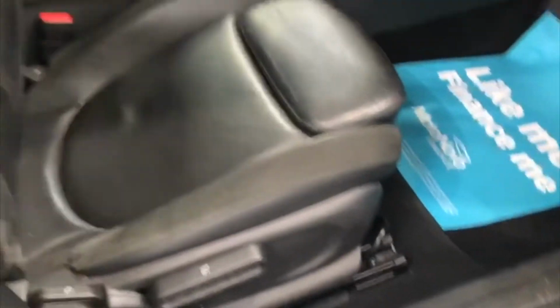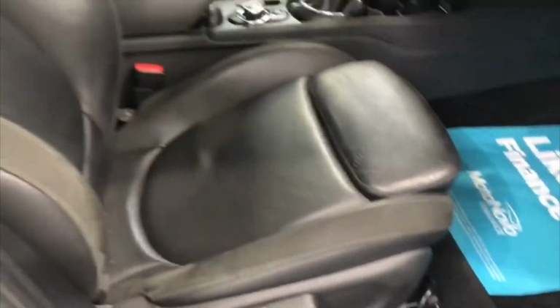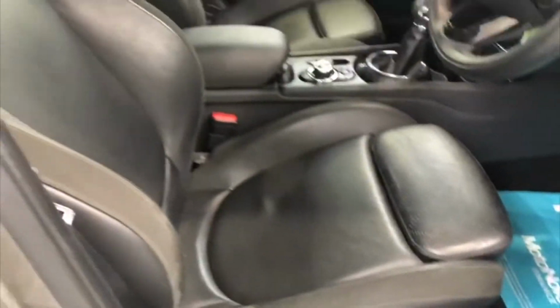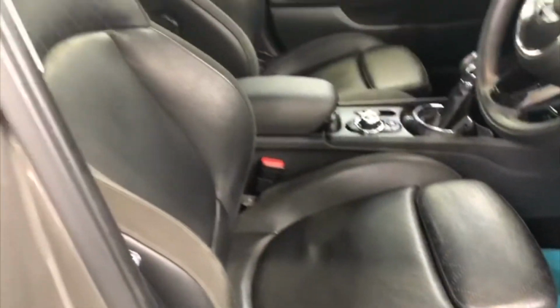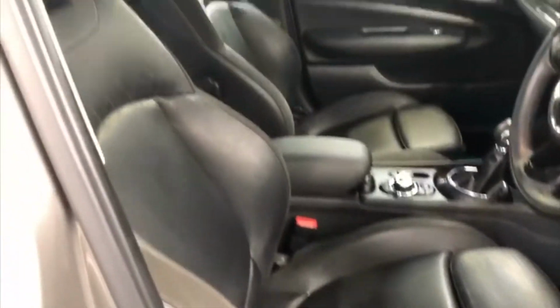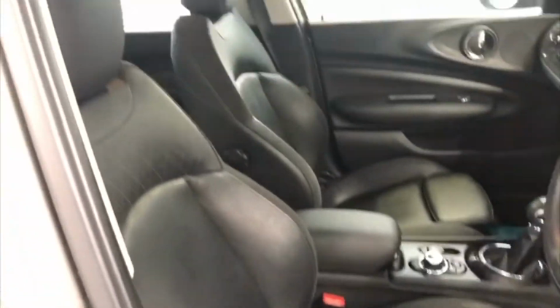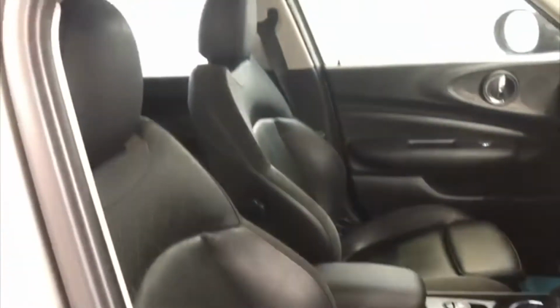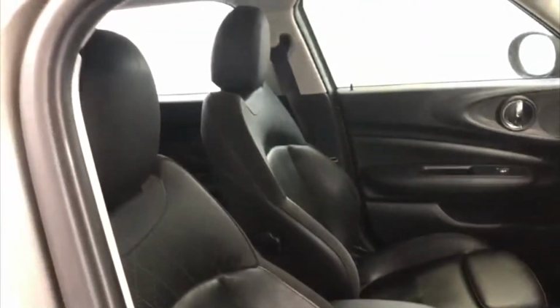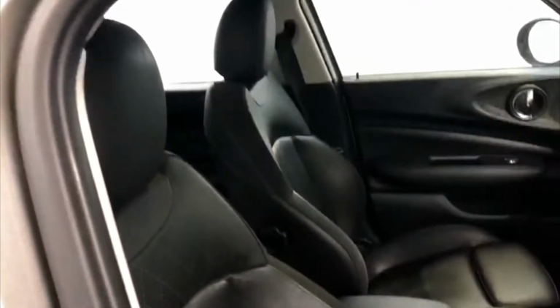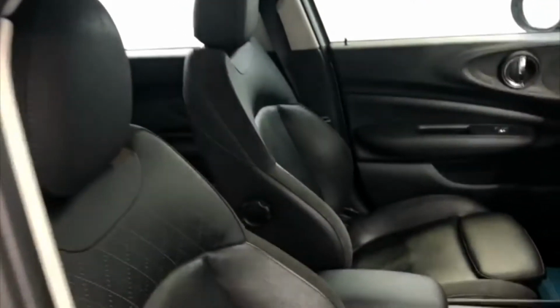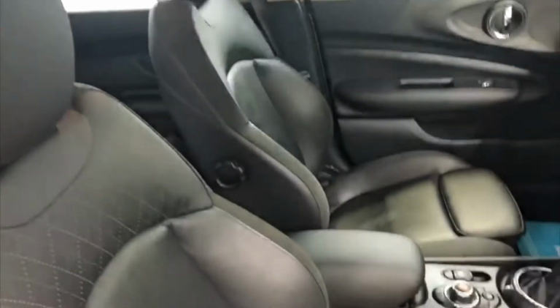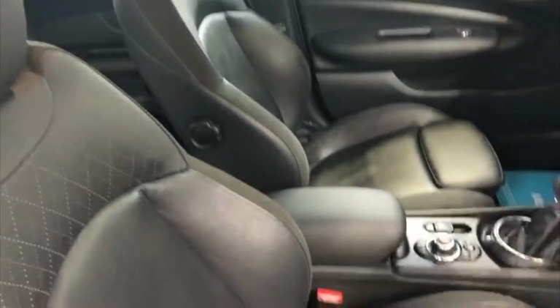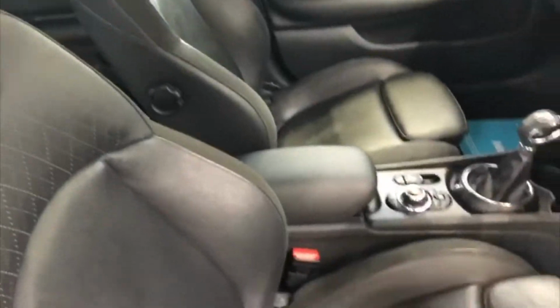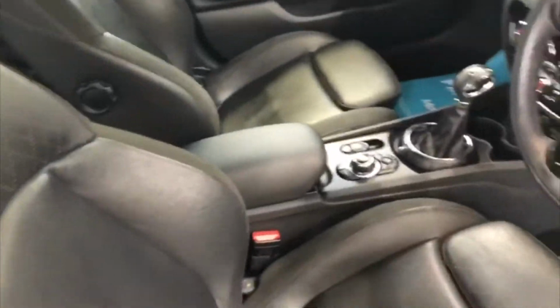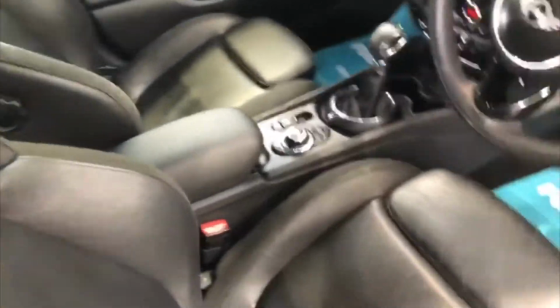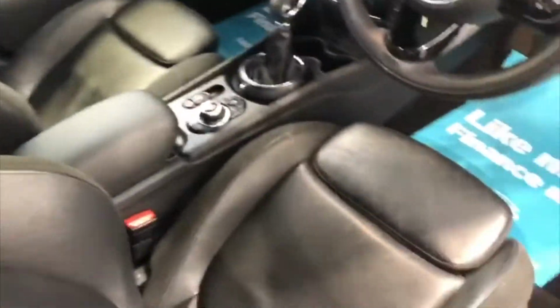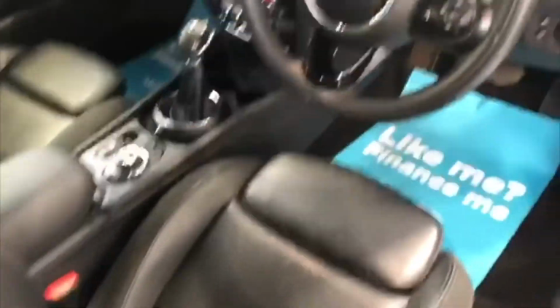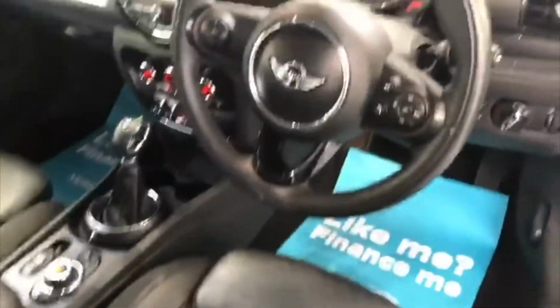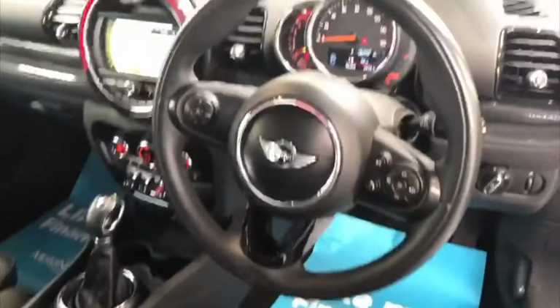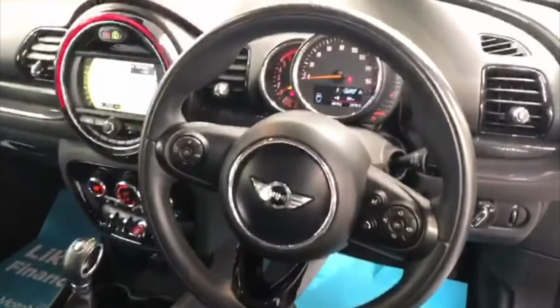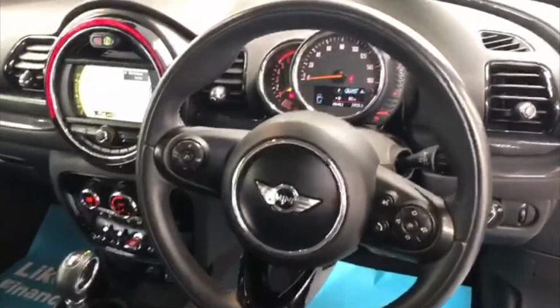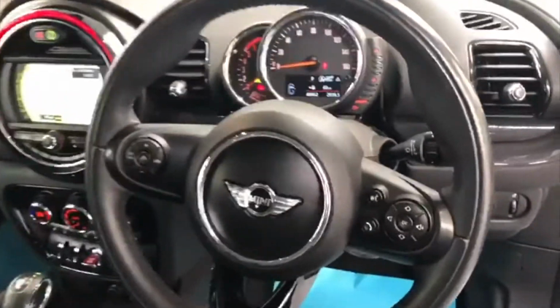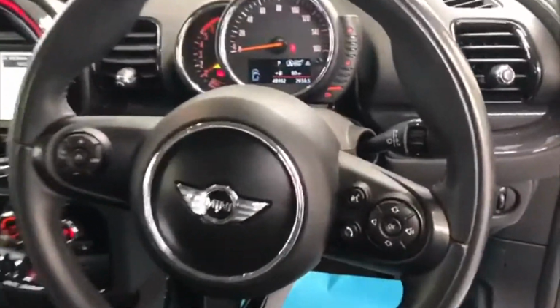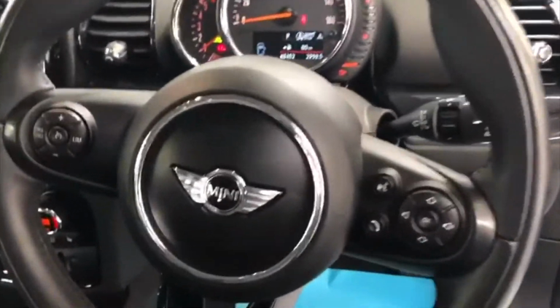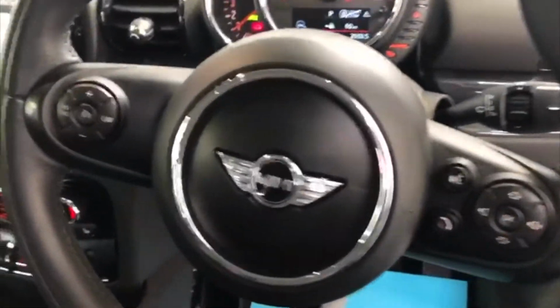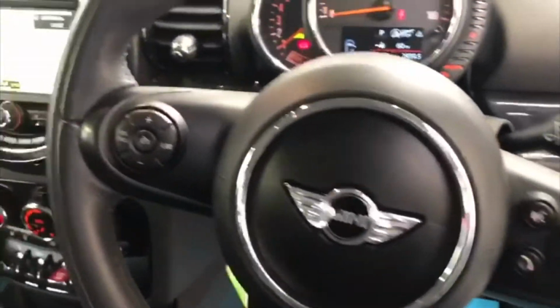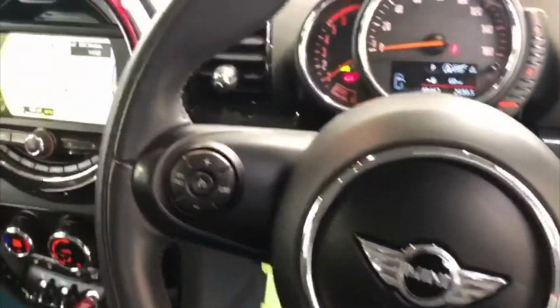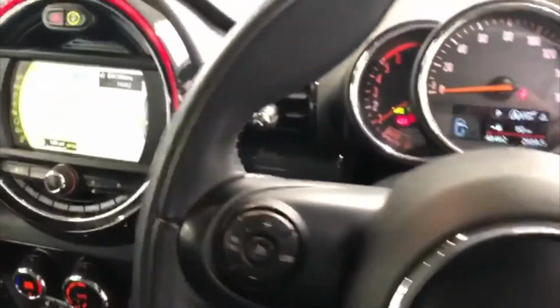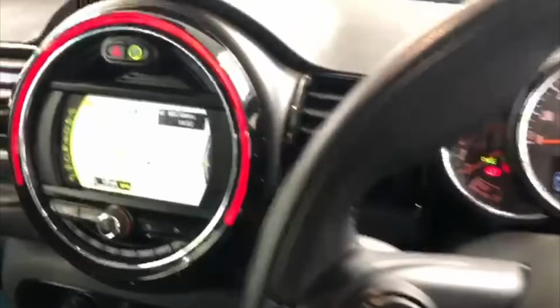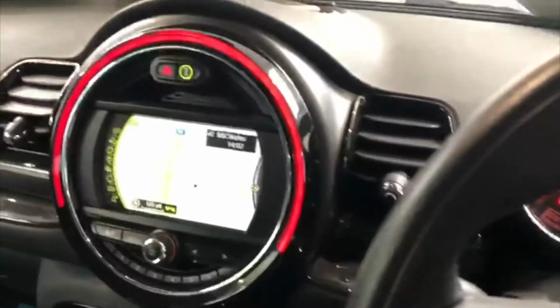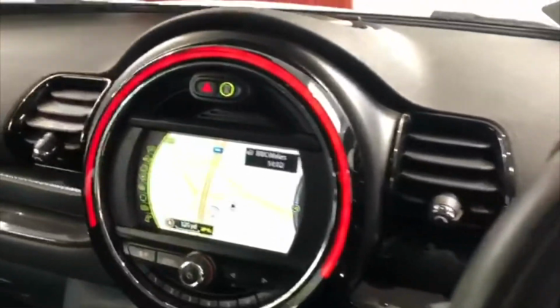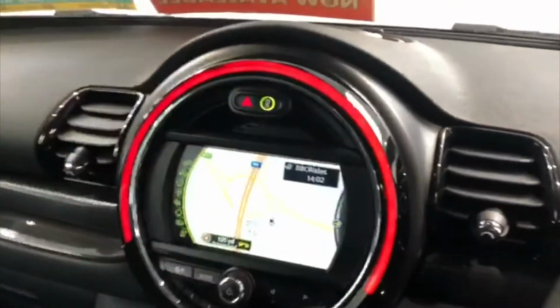We've got full cross-punch leather upholstery. It also has the chili pack. There's front and rear parking sensors, and the black bonnet stripes are also an upgrade on this model.